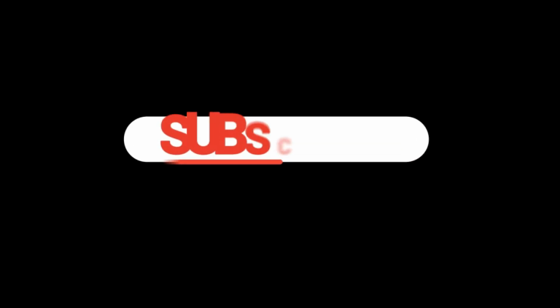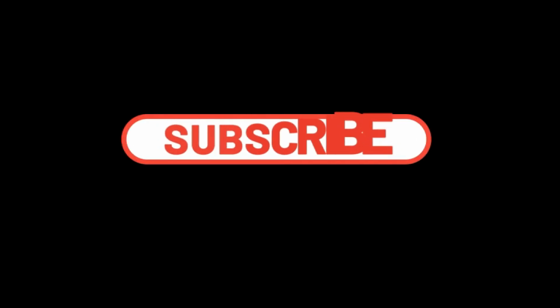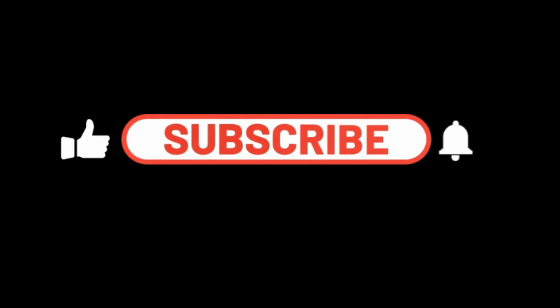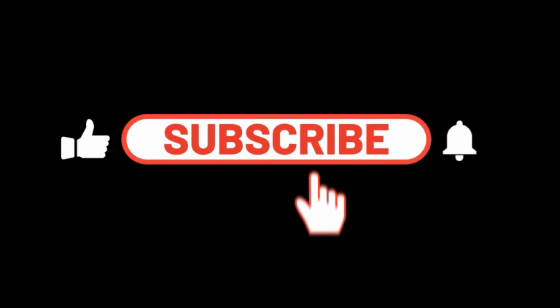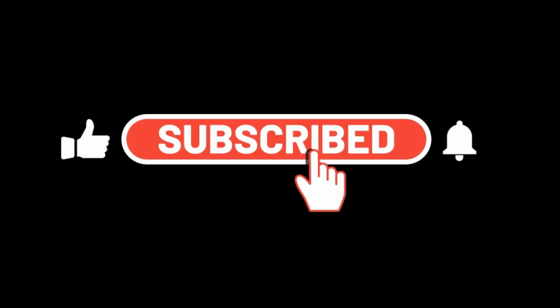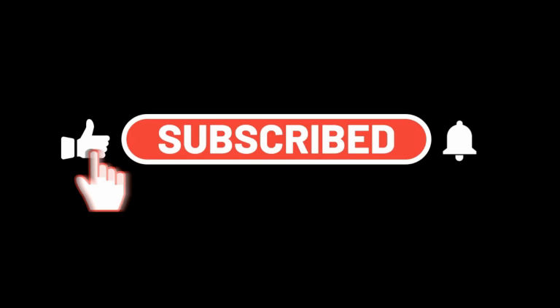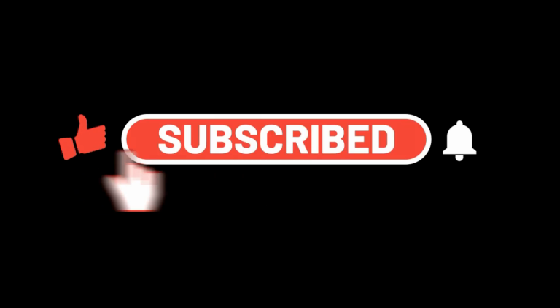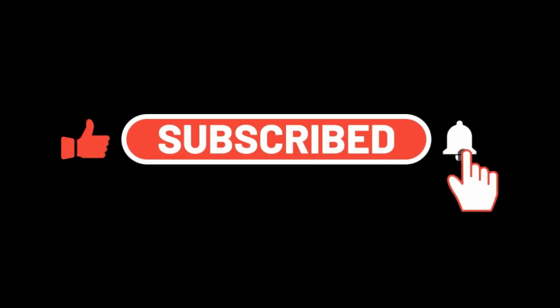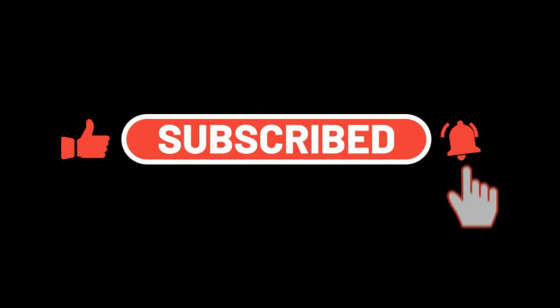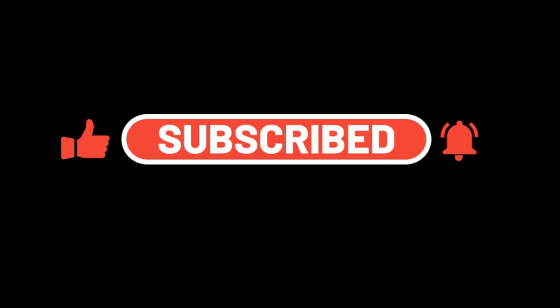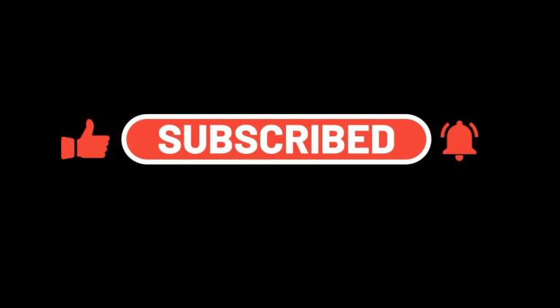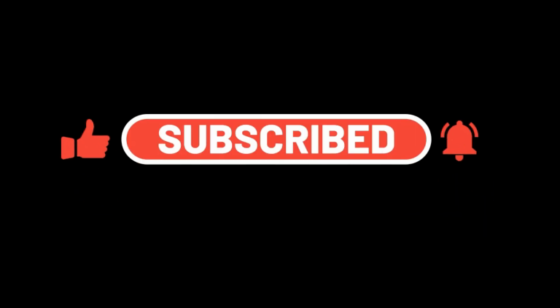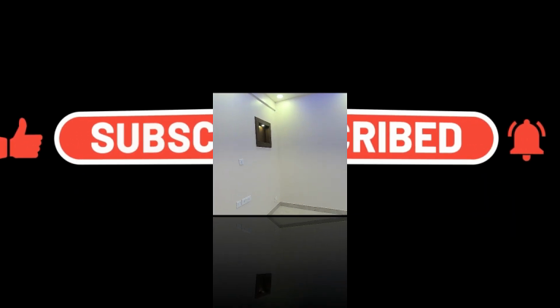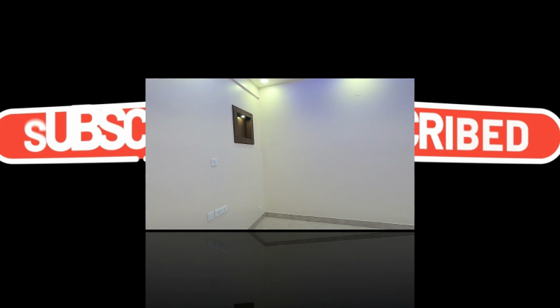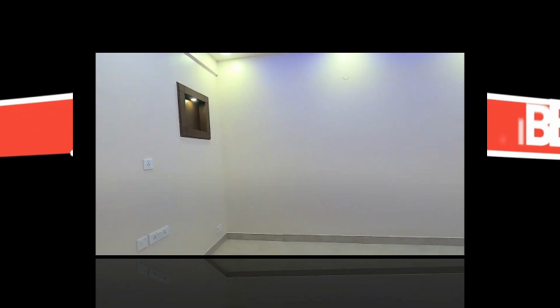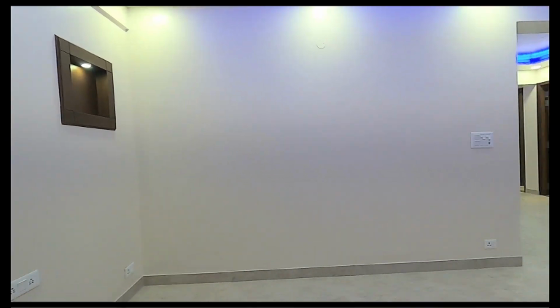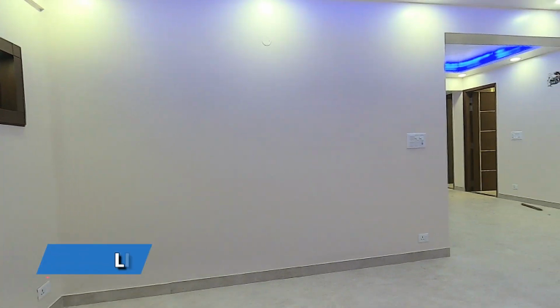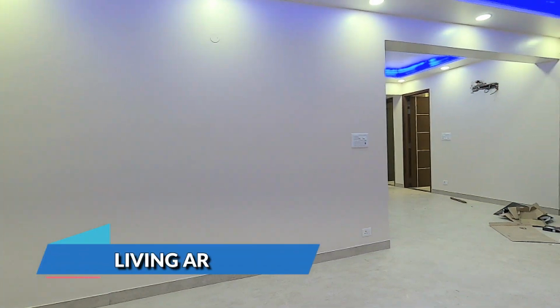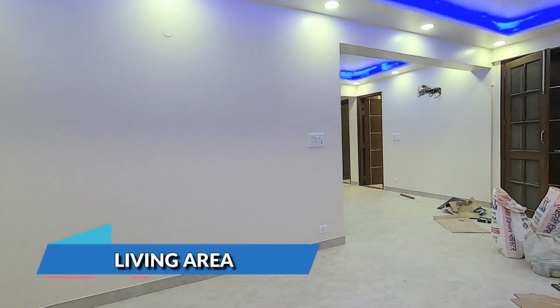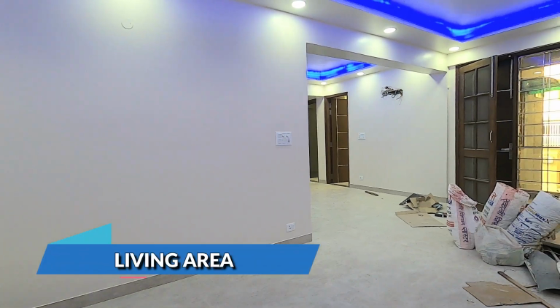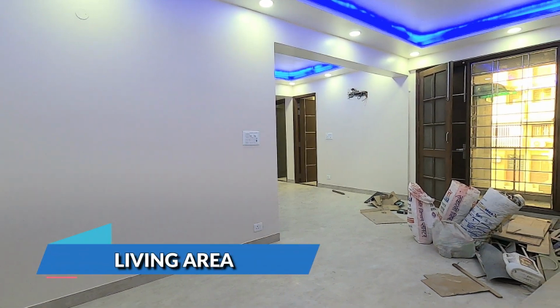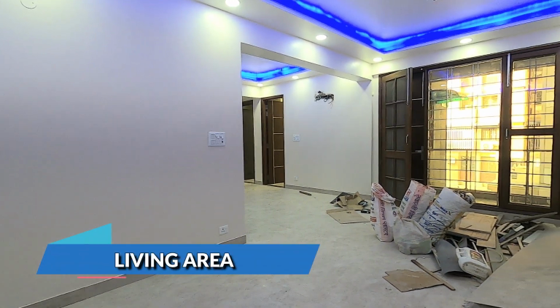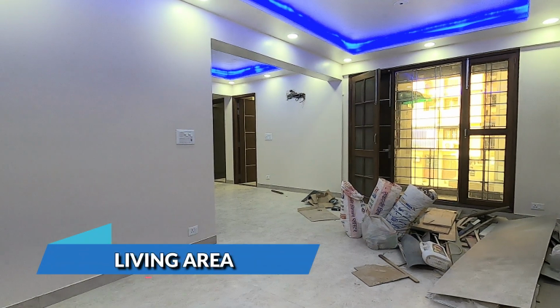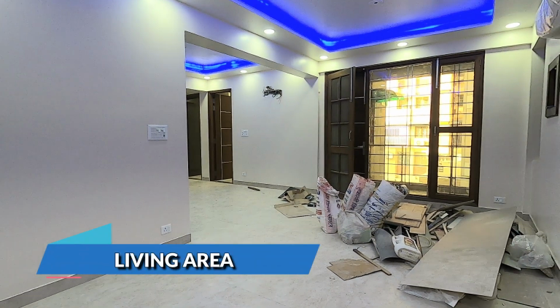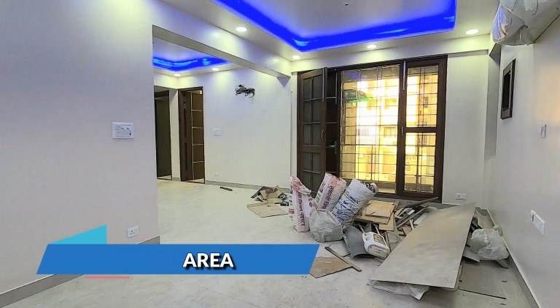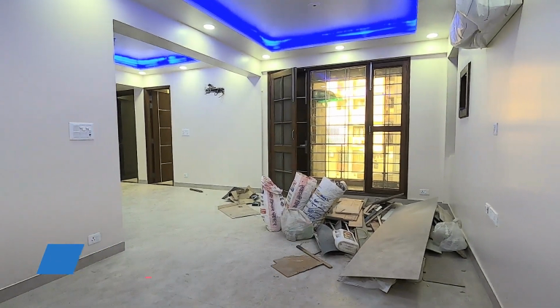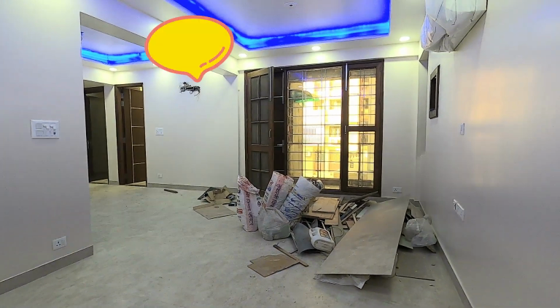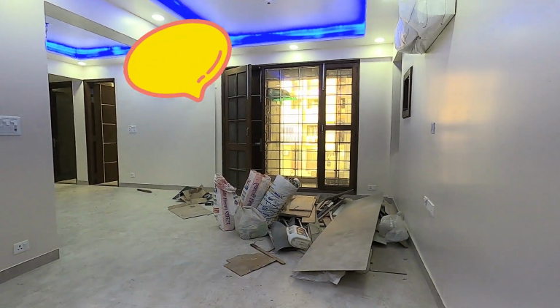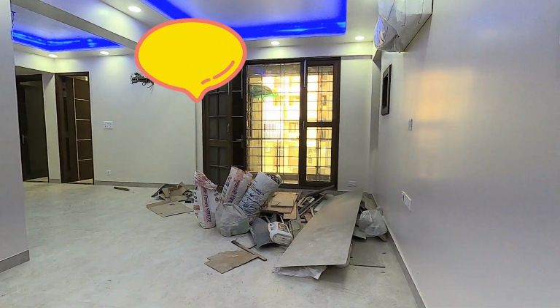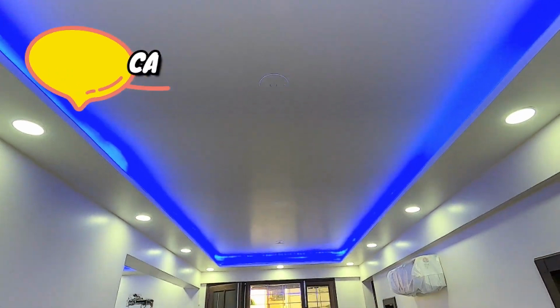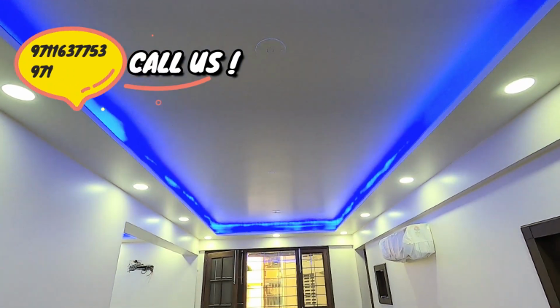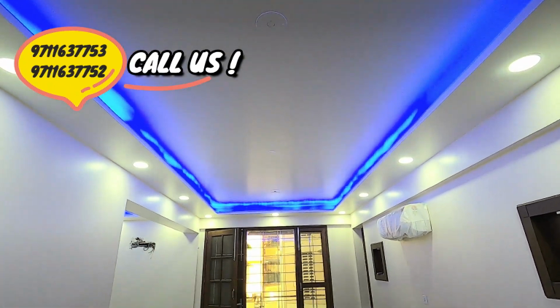Do subscribe to our channel for more videos and press the bell icon for the latest updates. The entrance leads to a spacious living area. The property is semi-furnished and renovated.